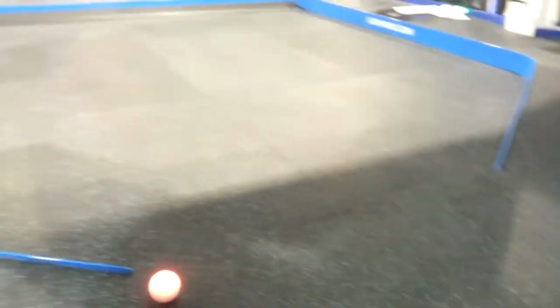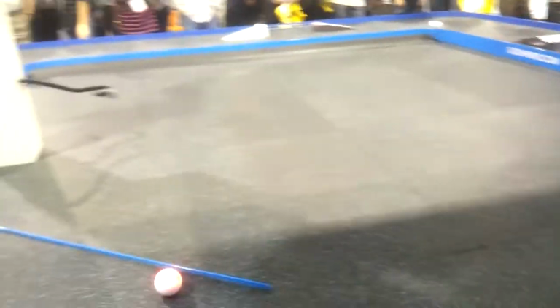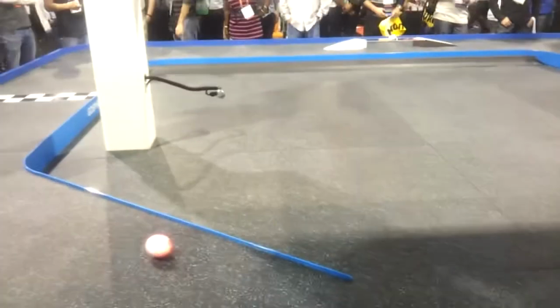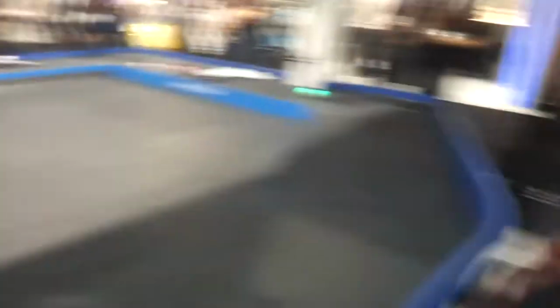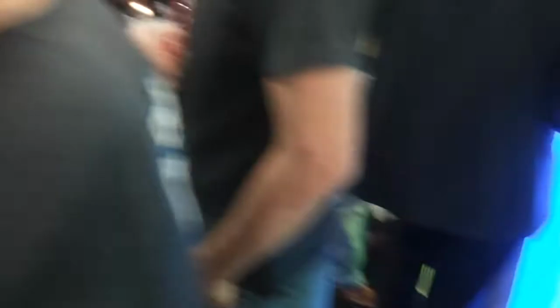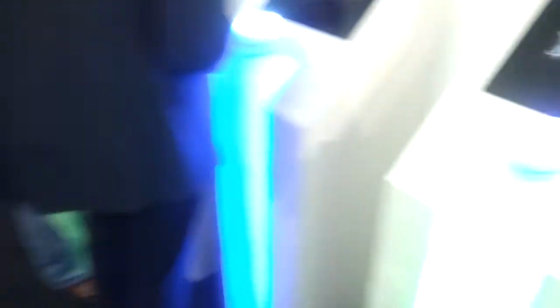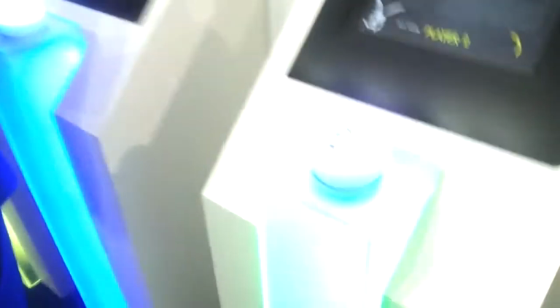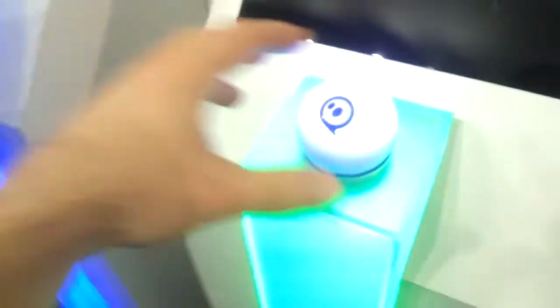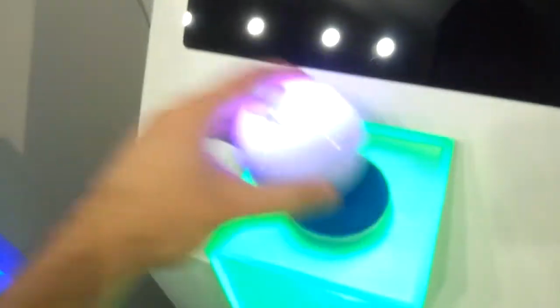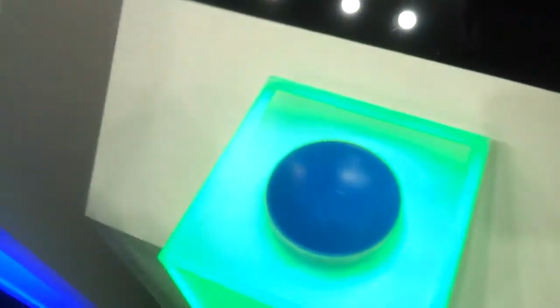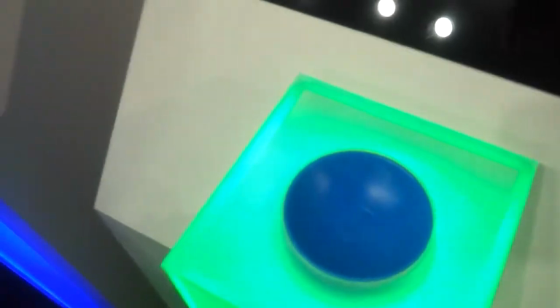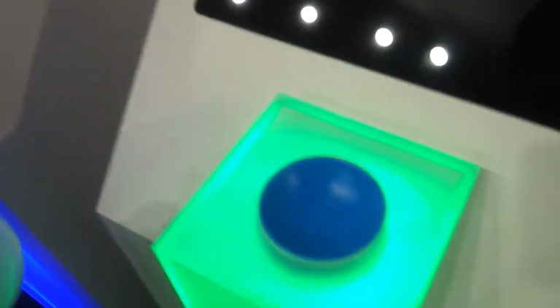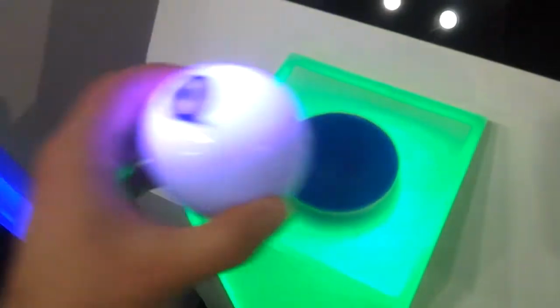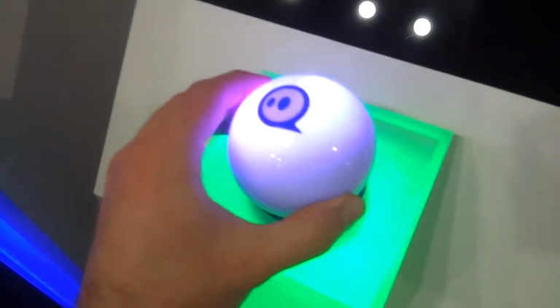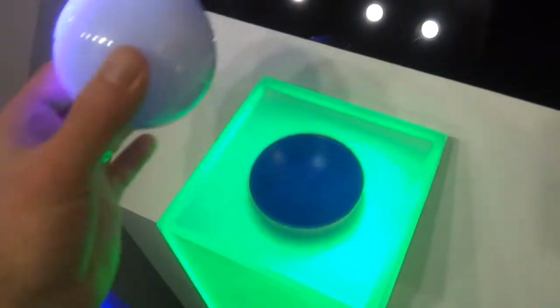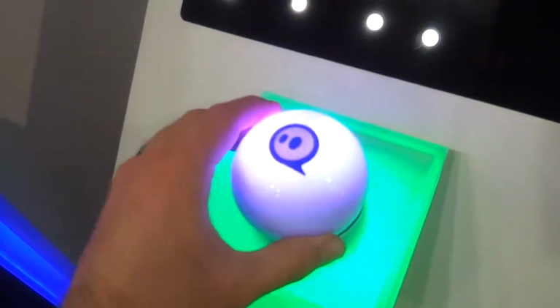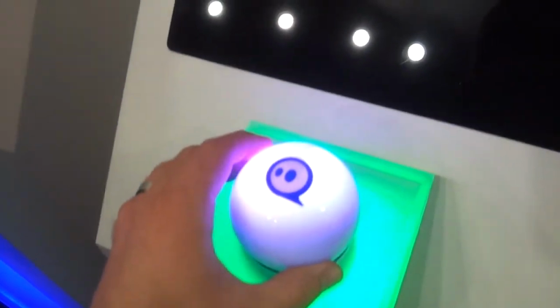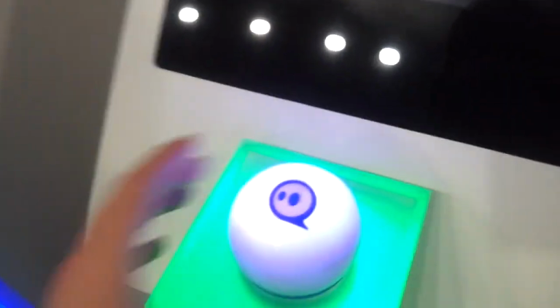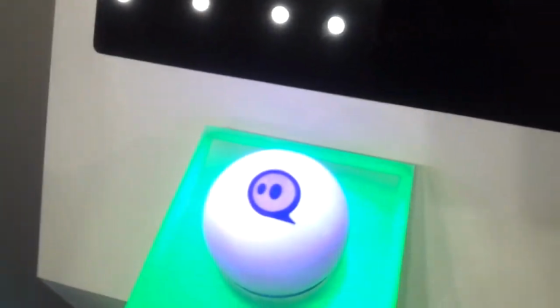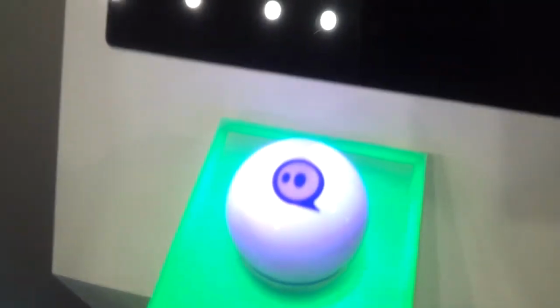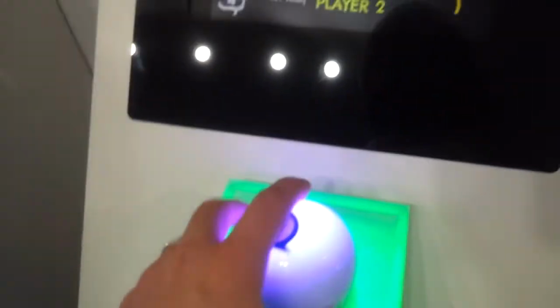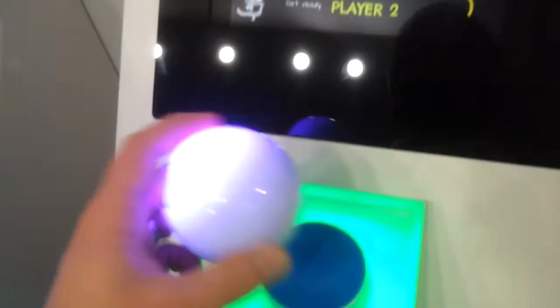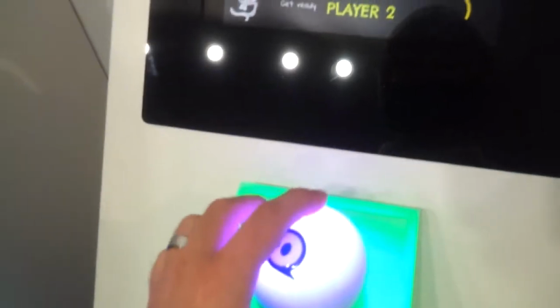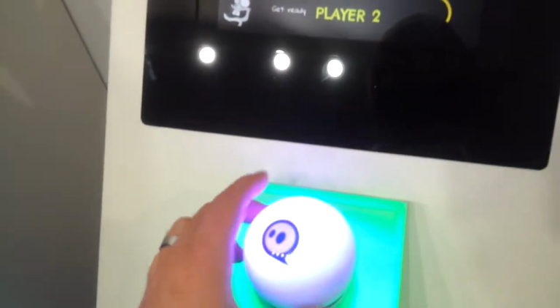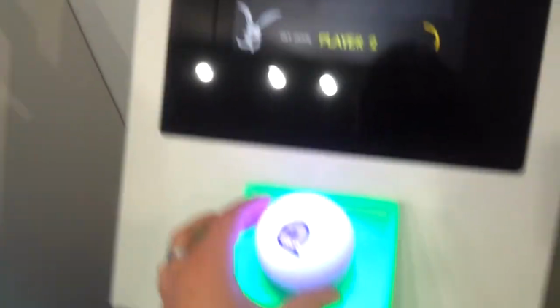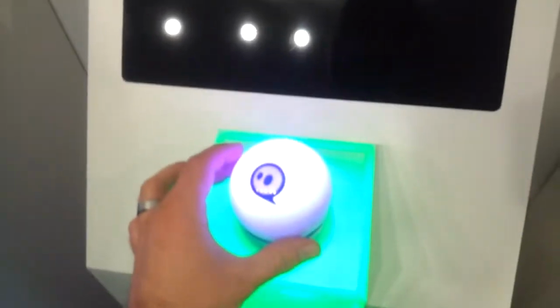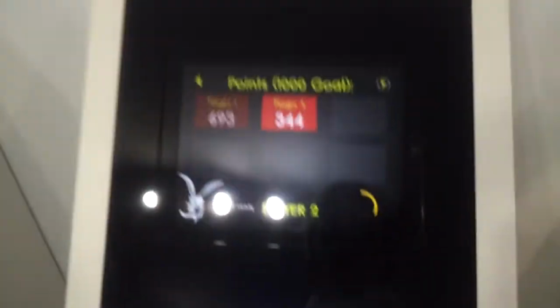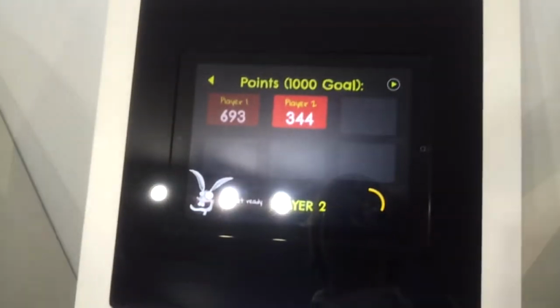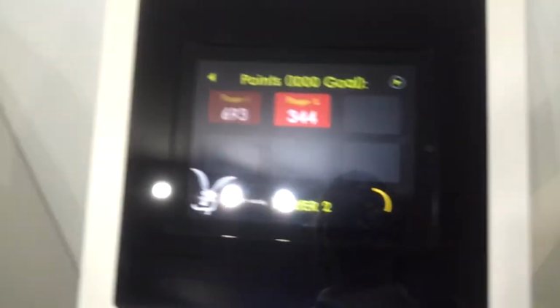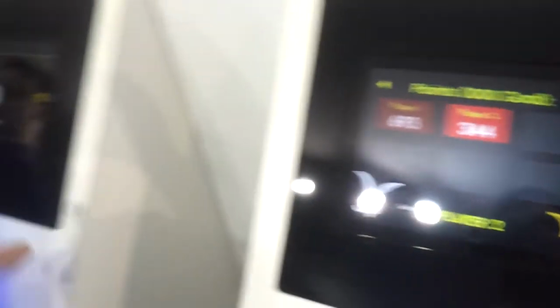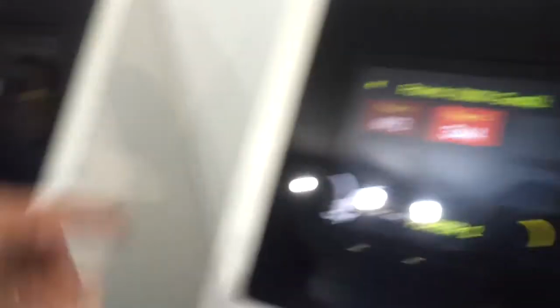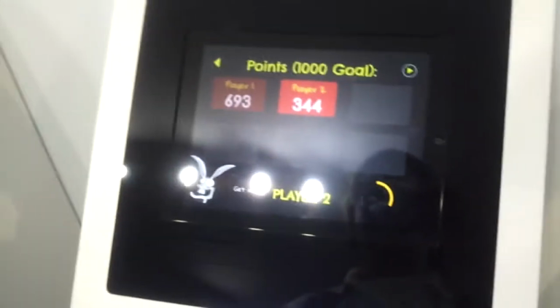They're racing them over here. You can see these have little induction chargers here — this is where it charges. It takes about an hour or so and it will go for a while. We'll check on exactly how long it actually takes, but these are all the different types of games.